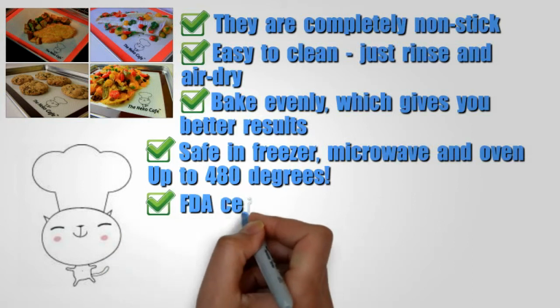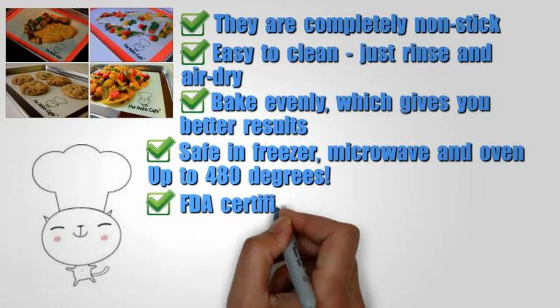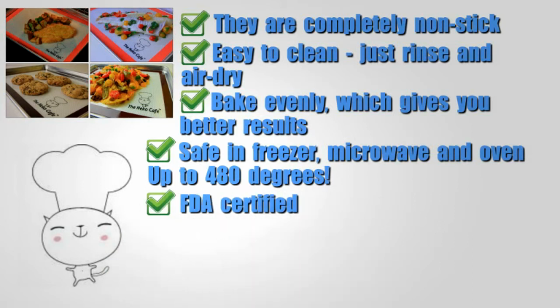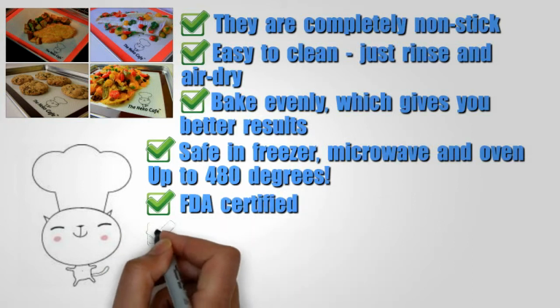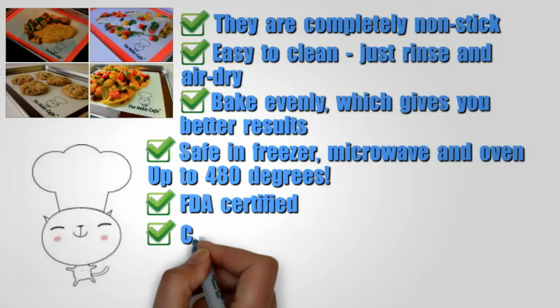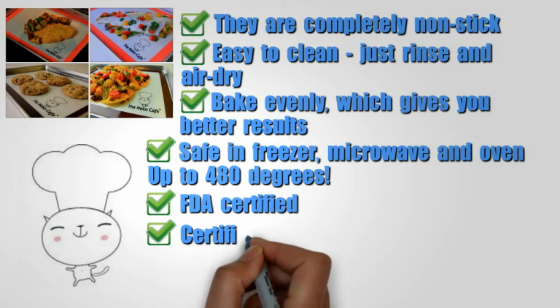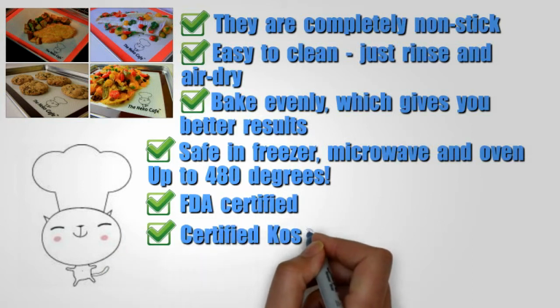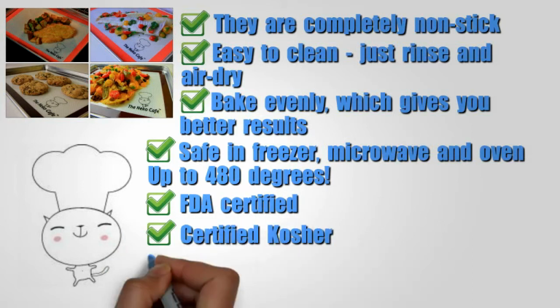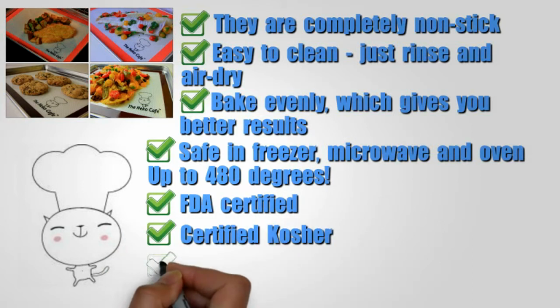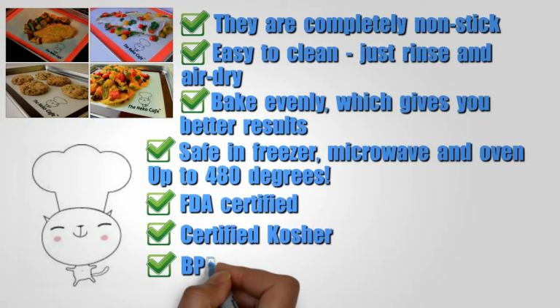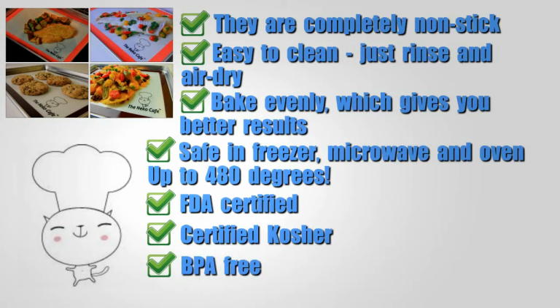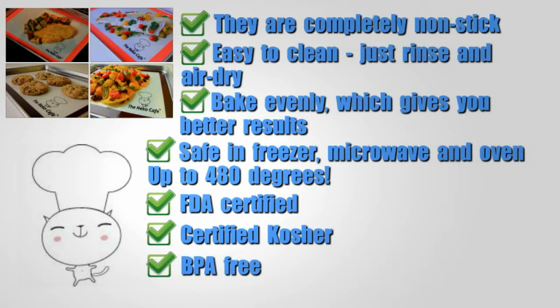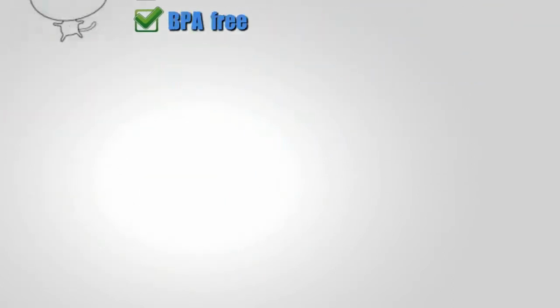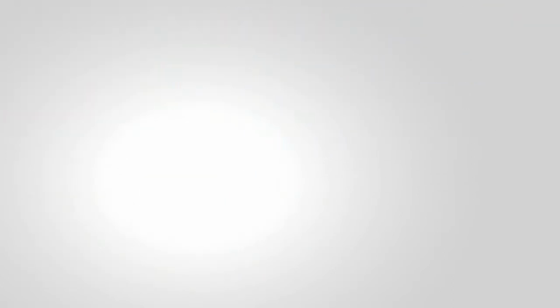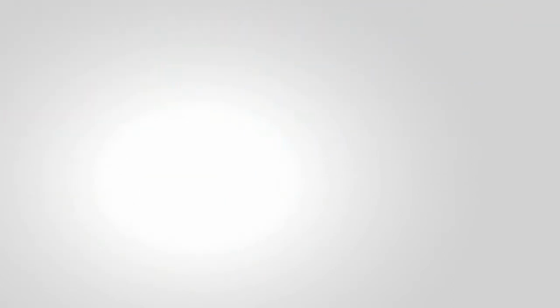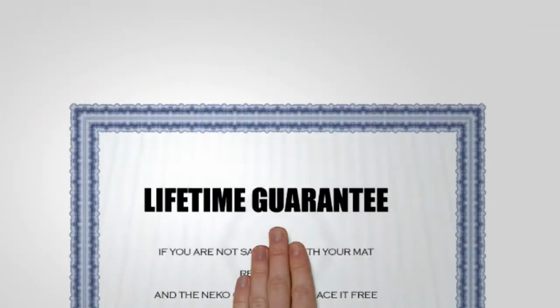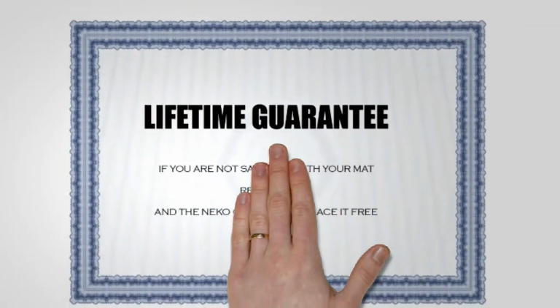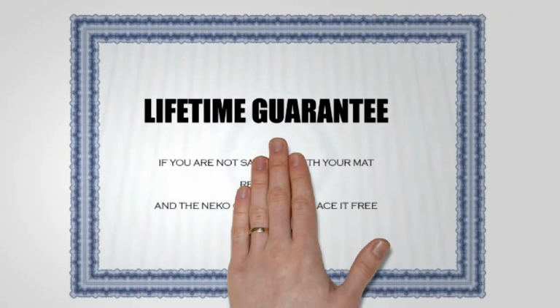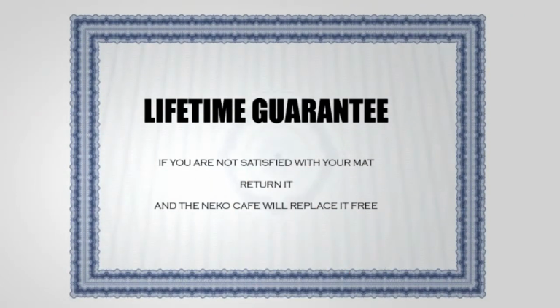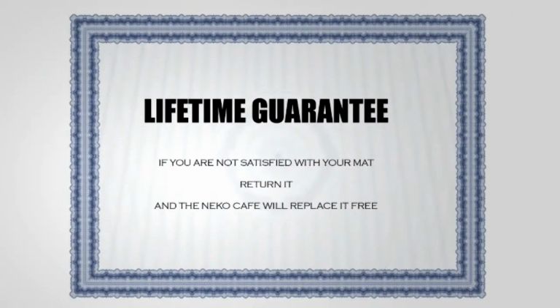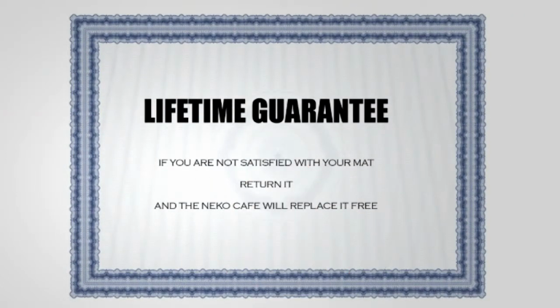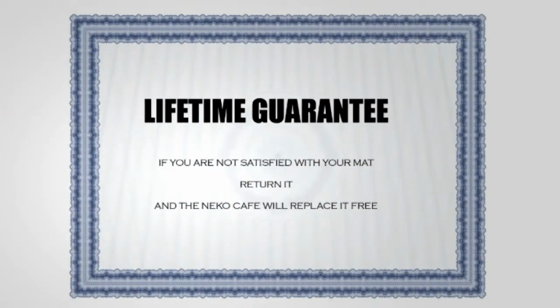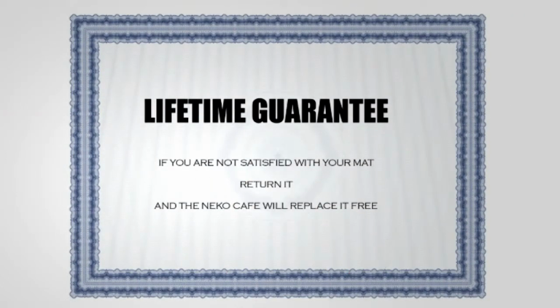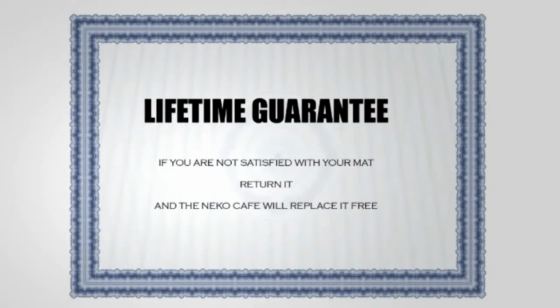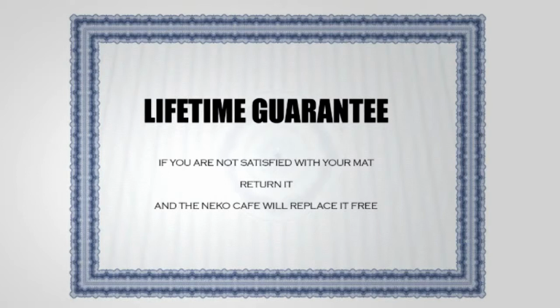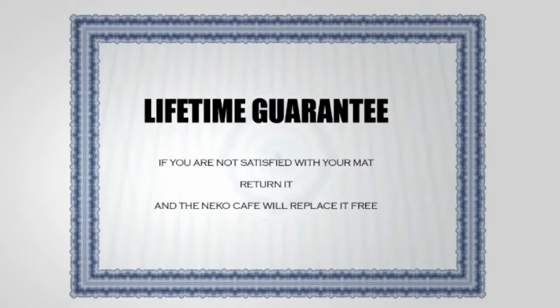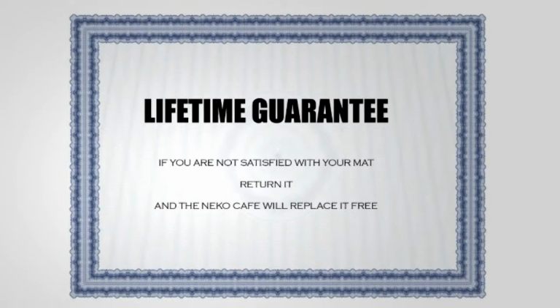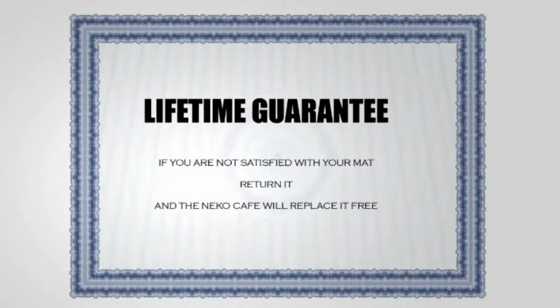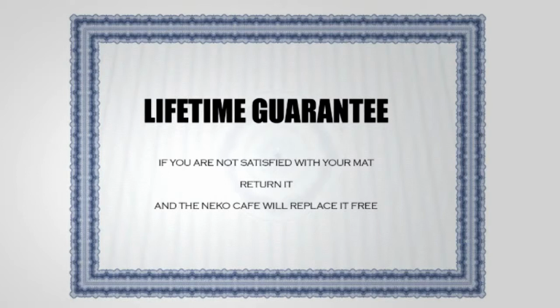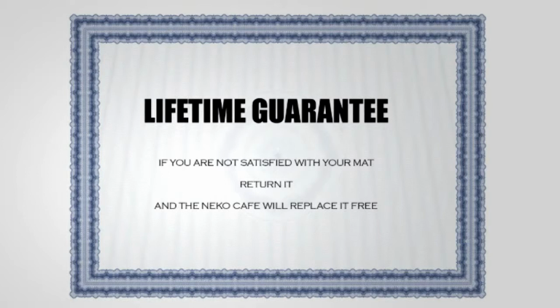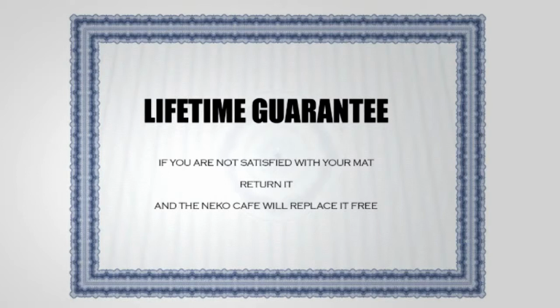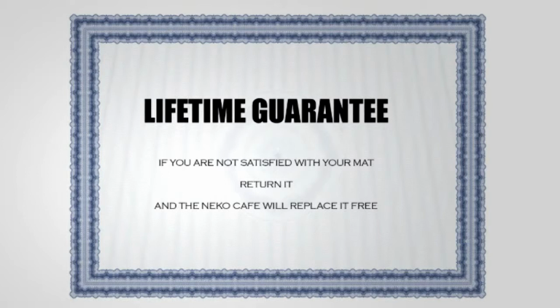FDA certified, certified kosher, and BPA free. We offer a lifetime guarantee. If you are not satisfied with your mat, return it, and the Necco Cafe will replace it for free.